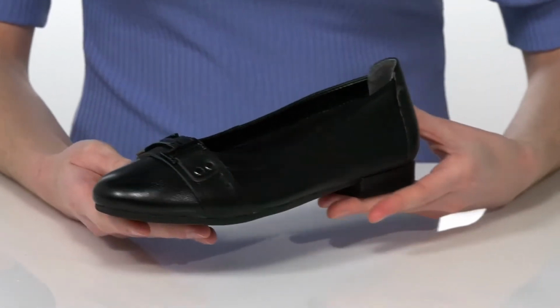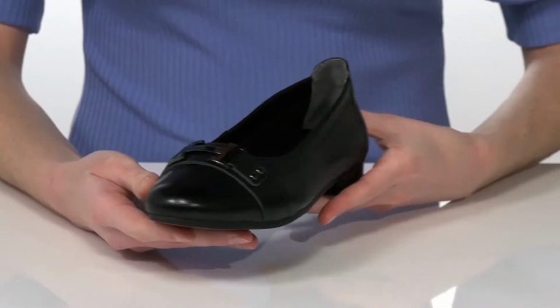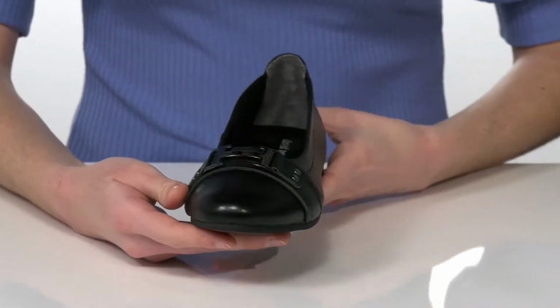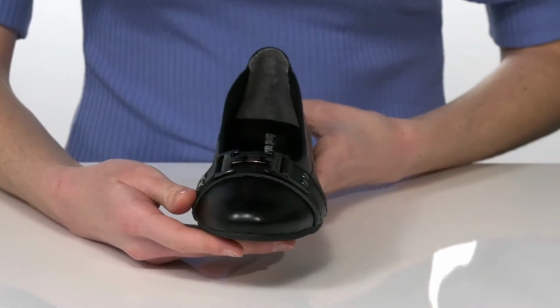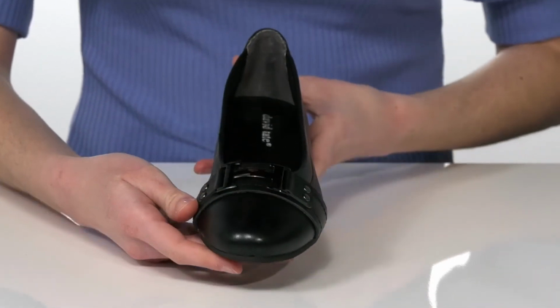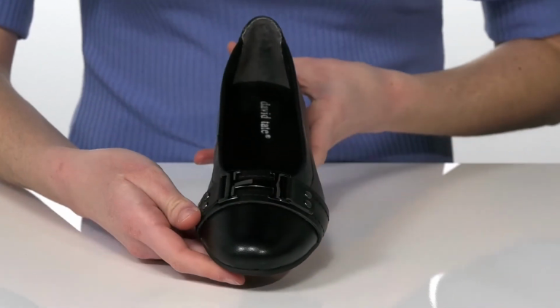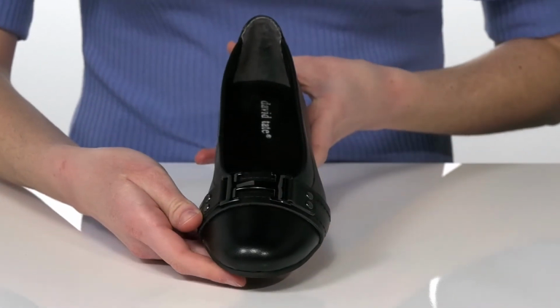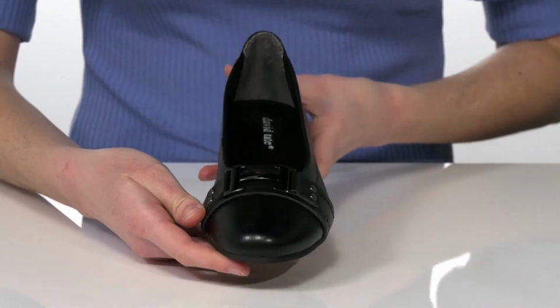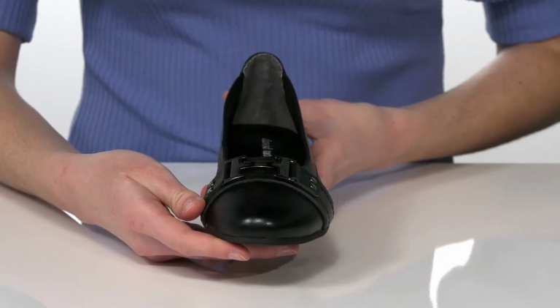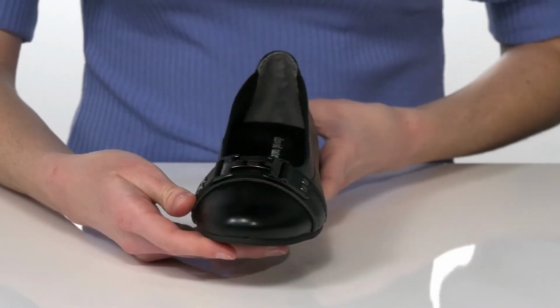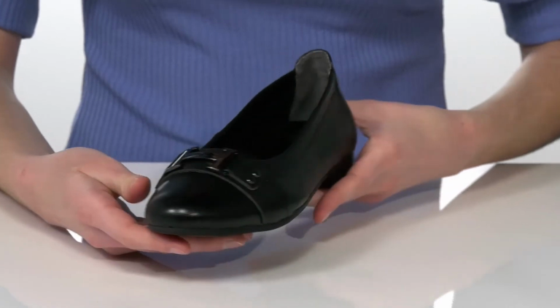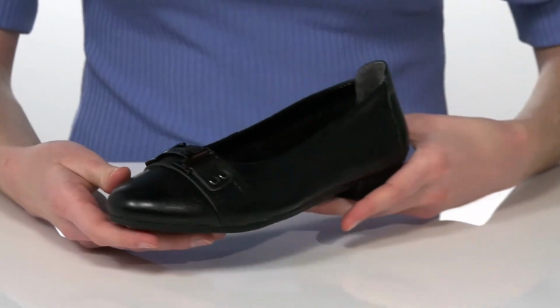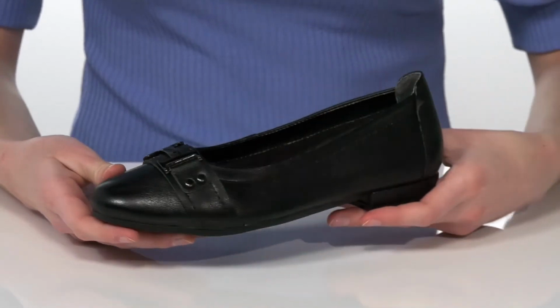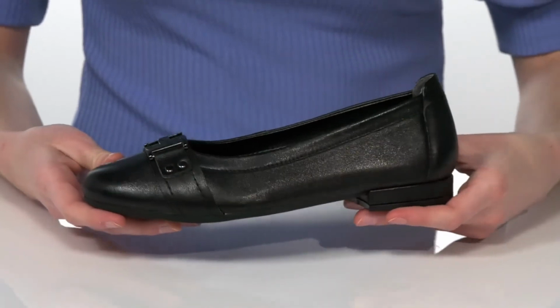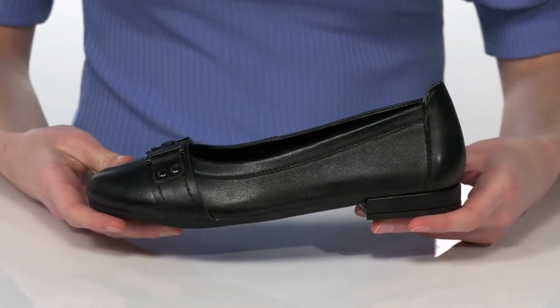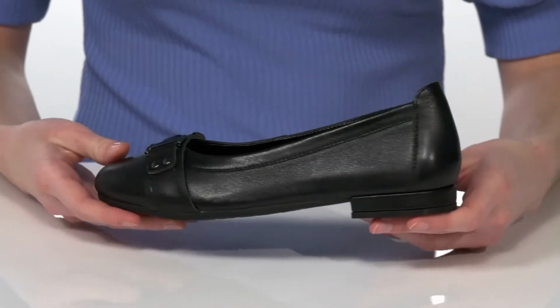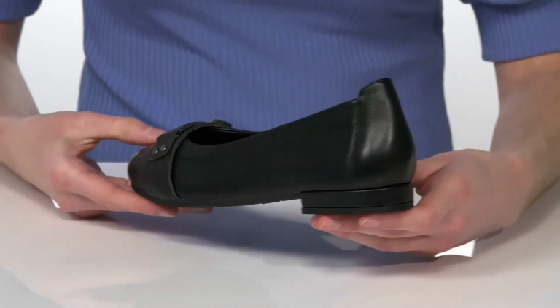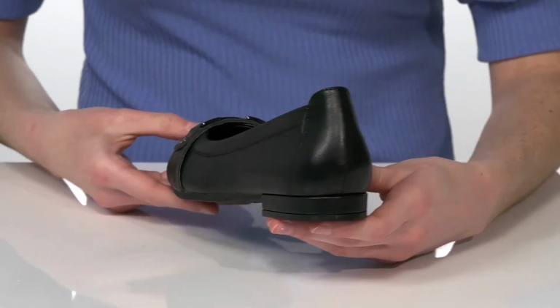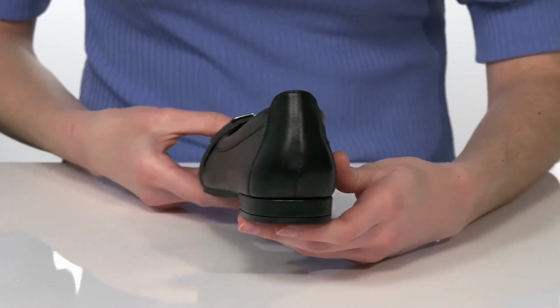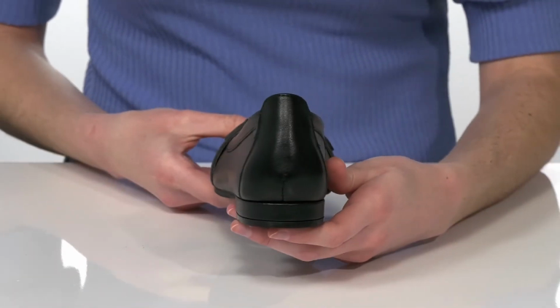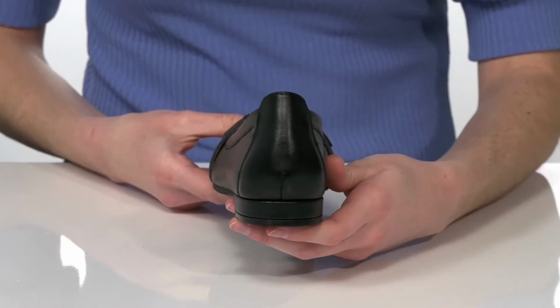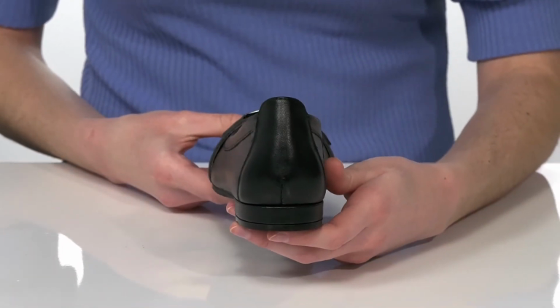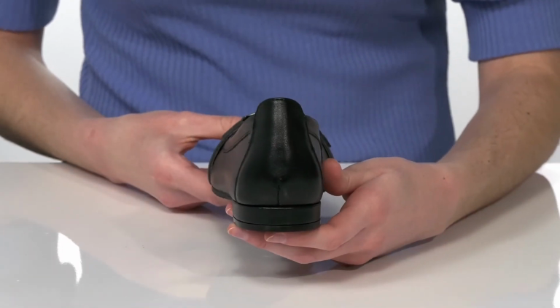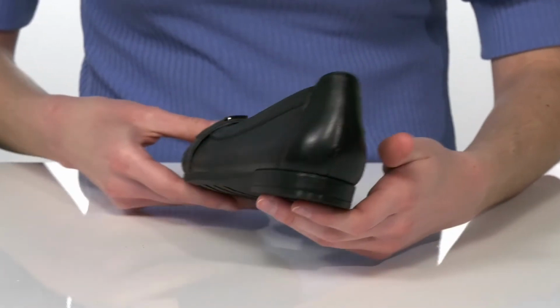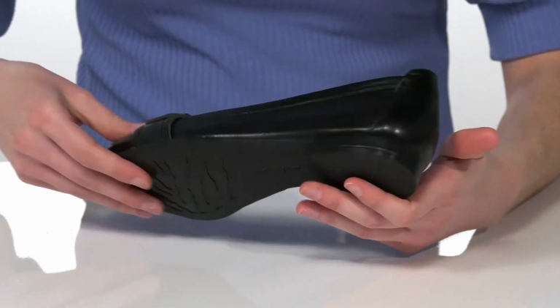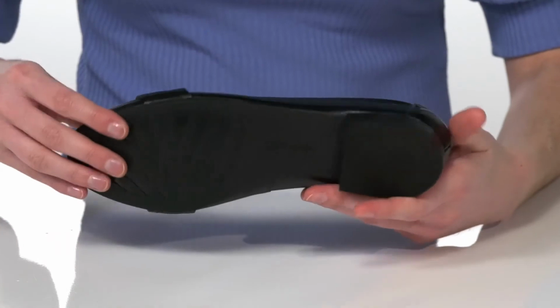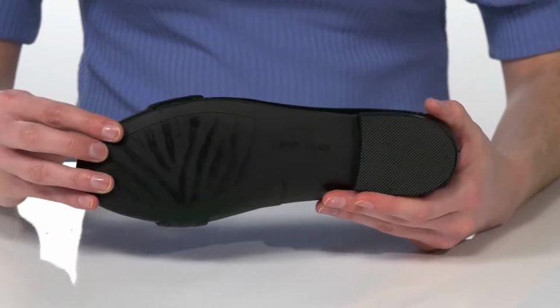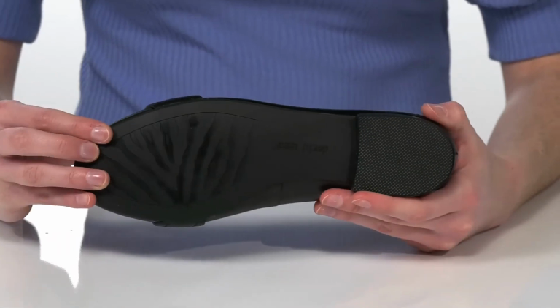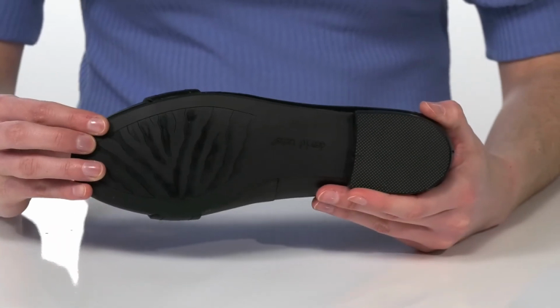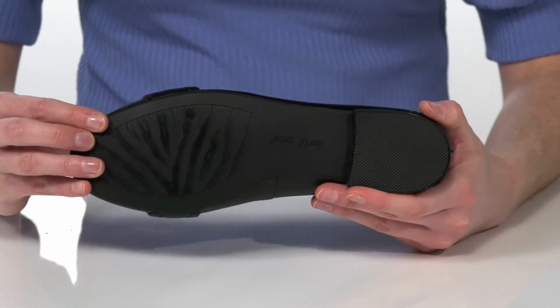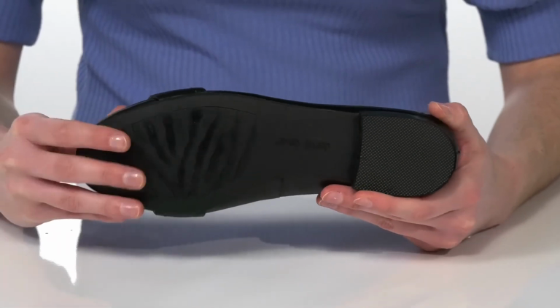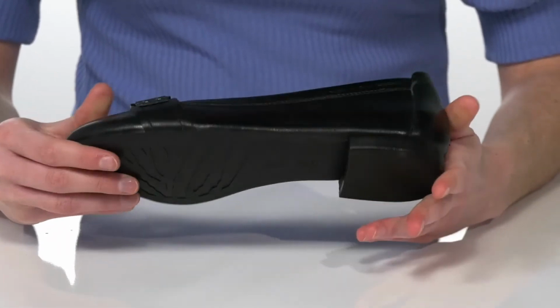There's a rounded toe at the front with an H-shaped buckle on the top of the vamp and a low heel at the back which will give you a small boost. It's all on top of a textured outsole.